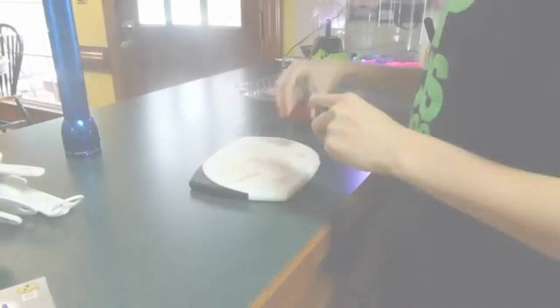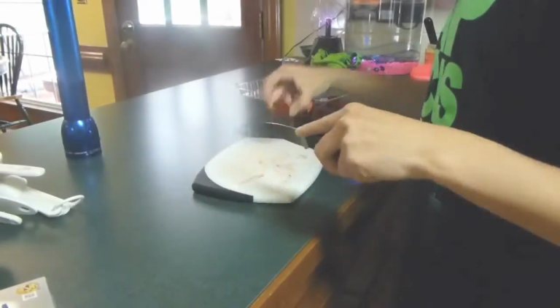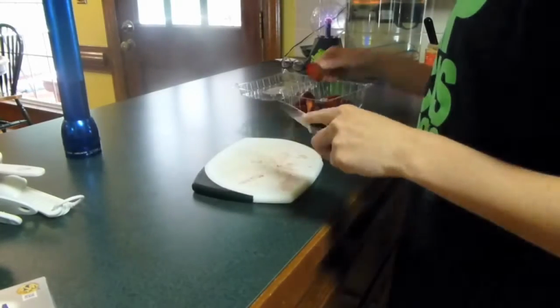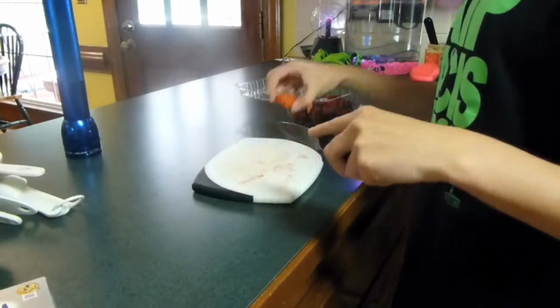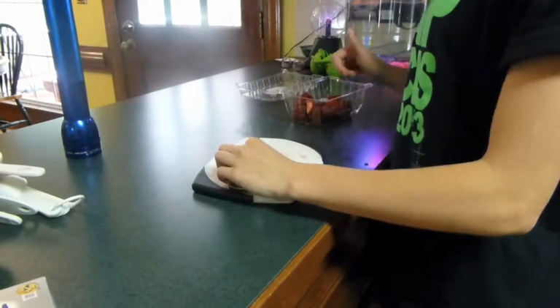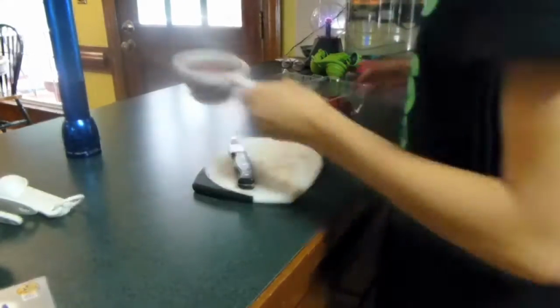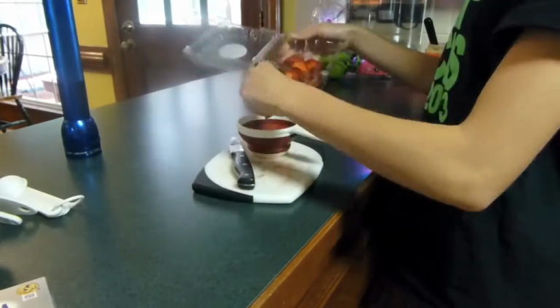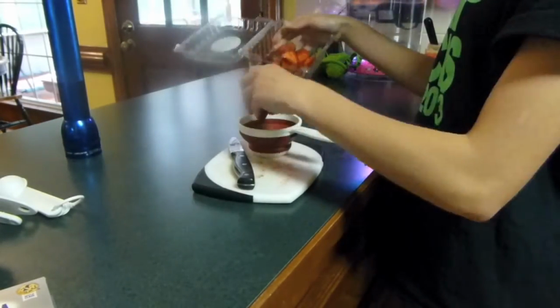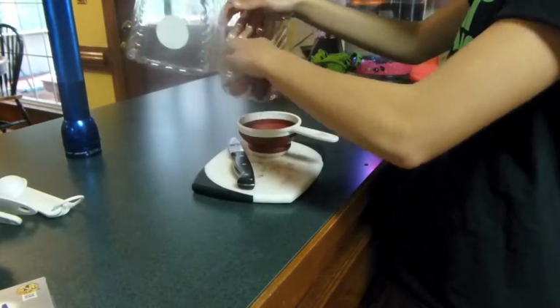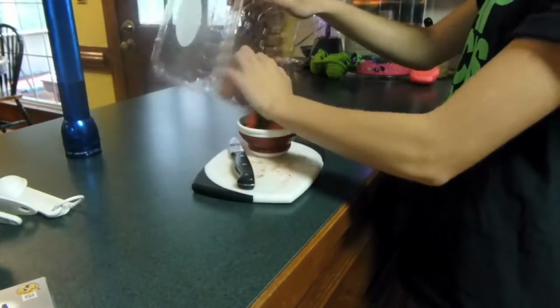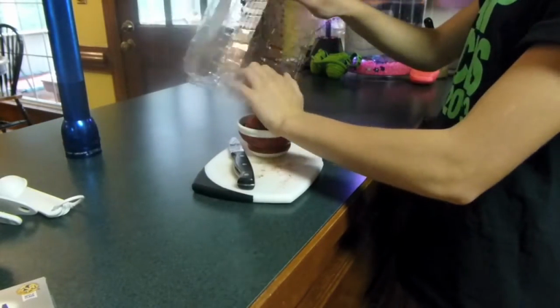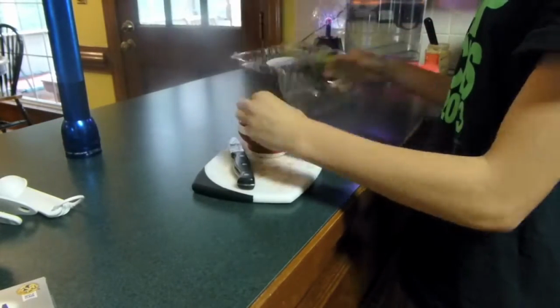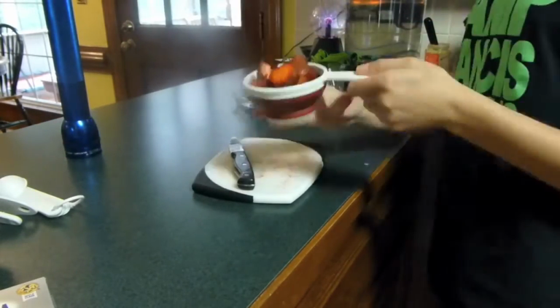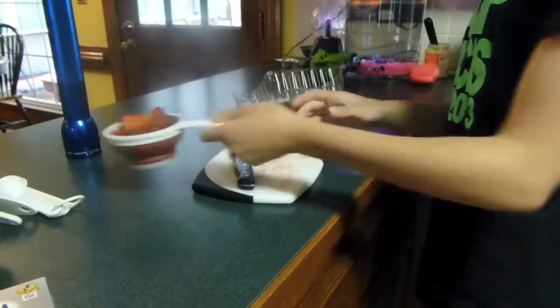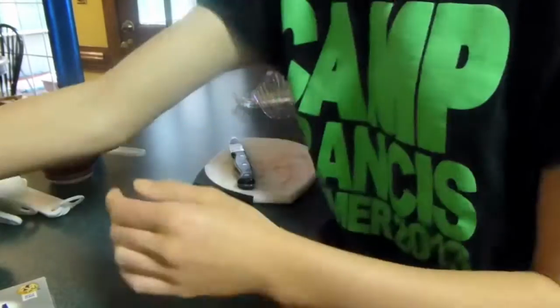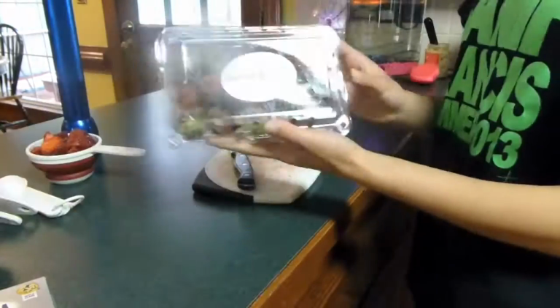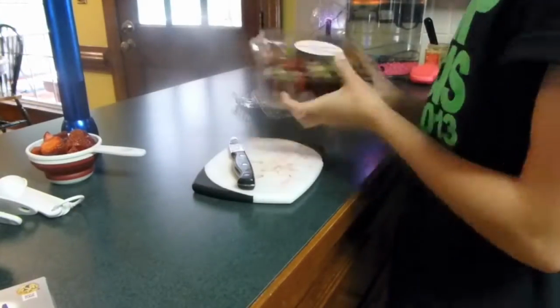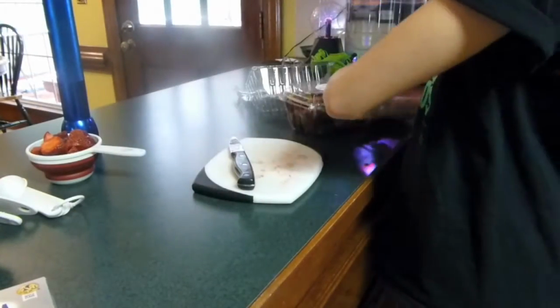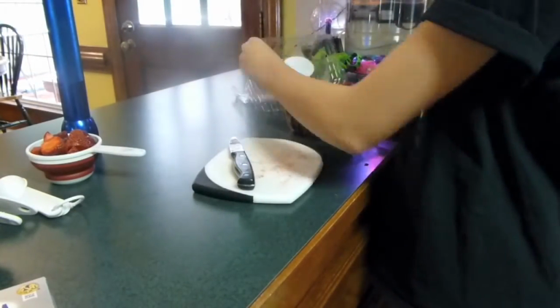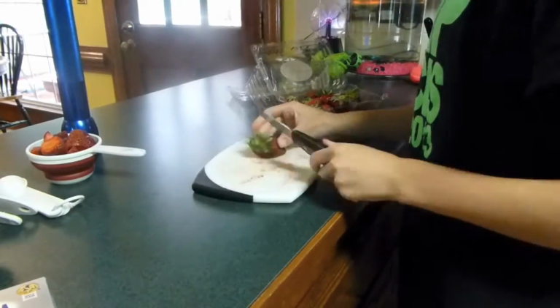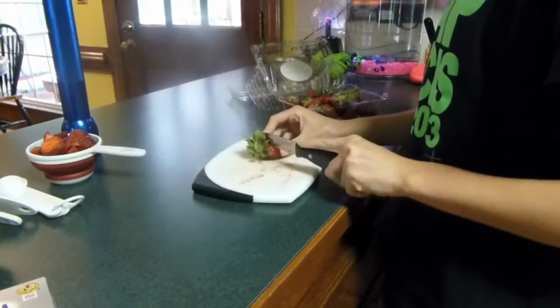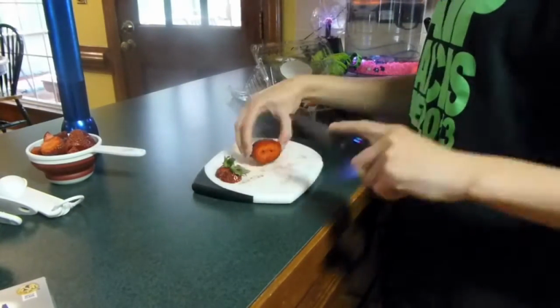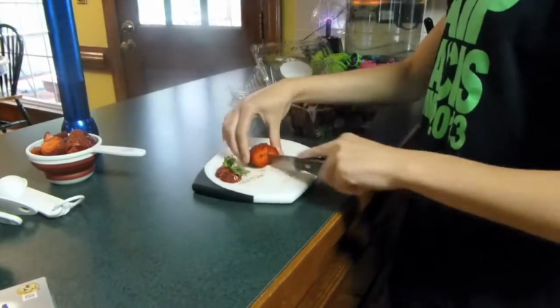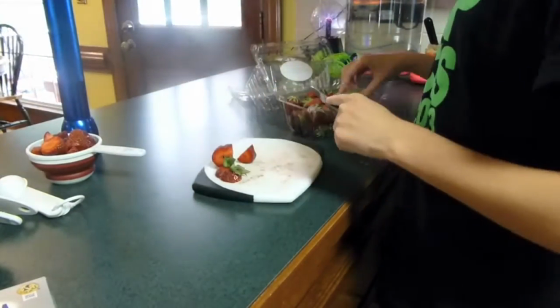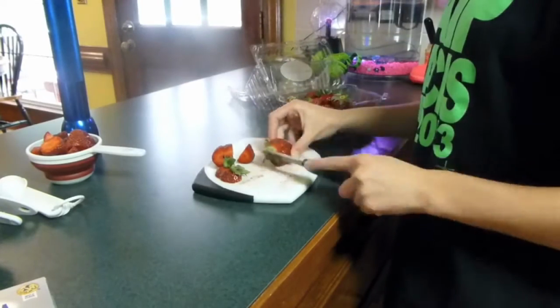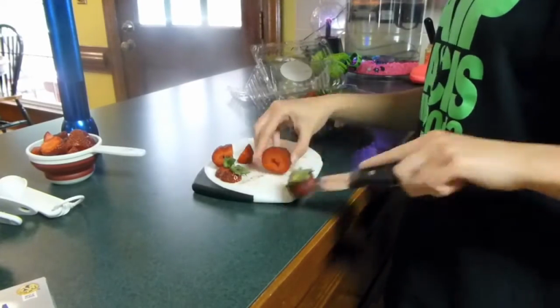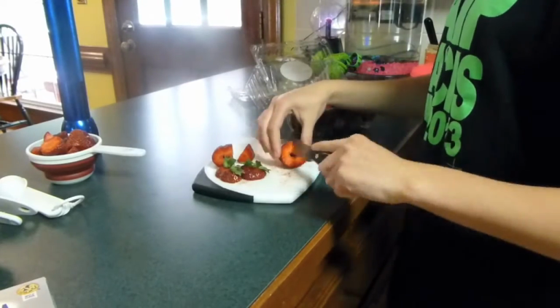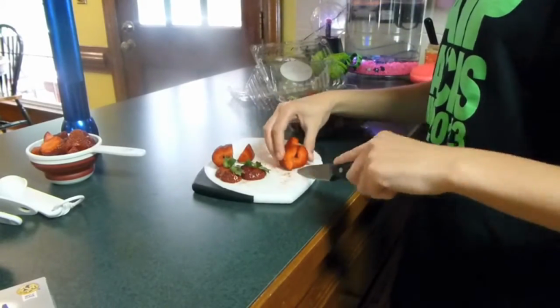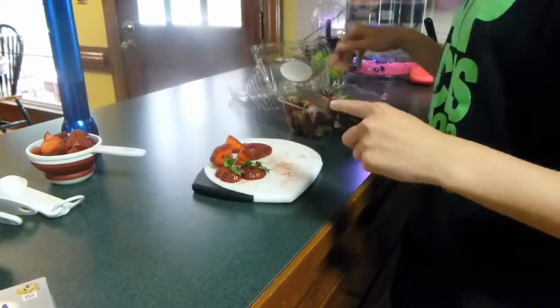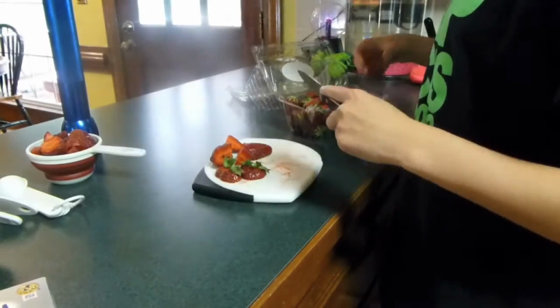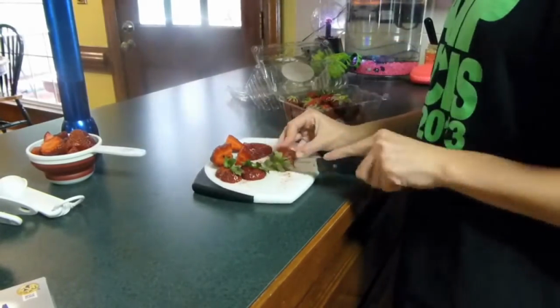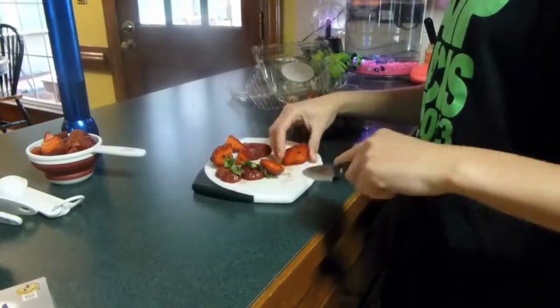First you want to chop up all your strawberries. I chopped mine really big, so I would suggest slicing yours really thin so they'll lay better in the mix and look a lot better, because mine were huge.